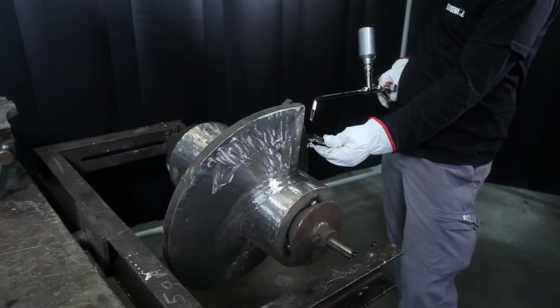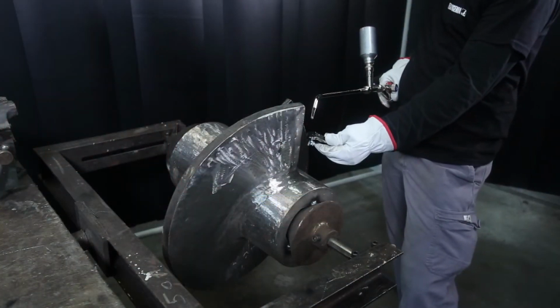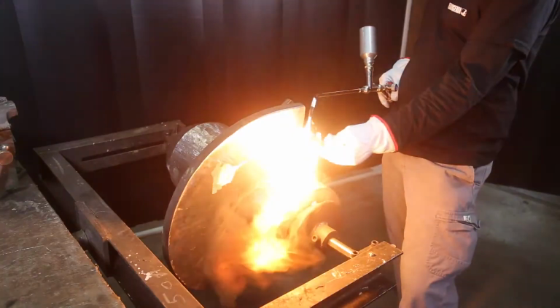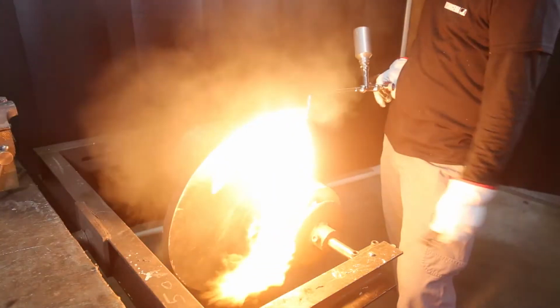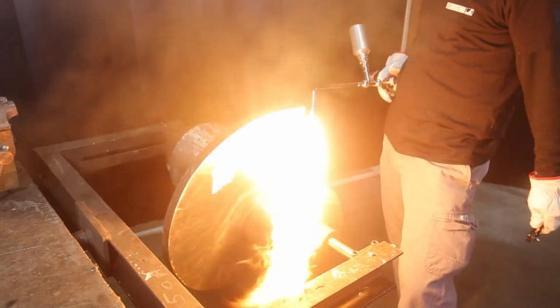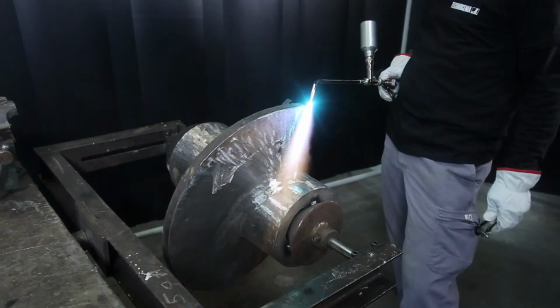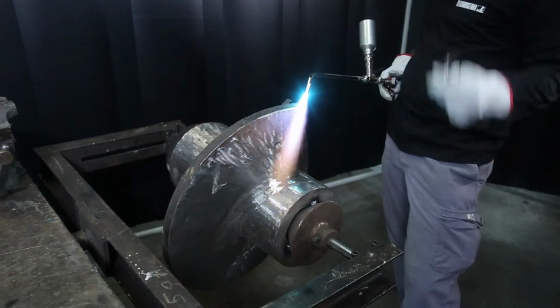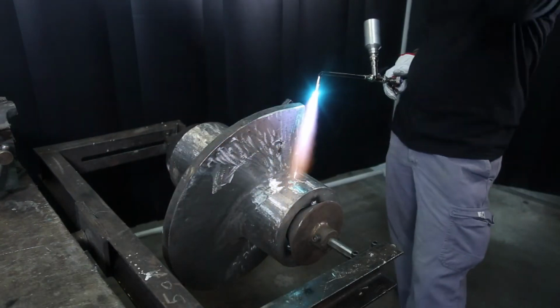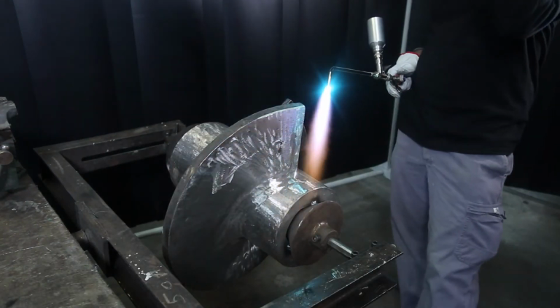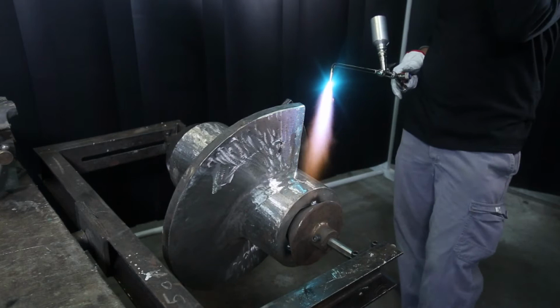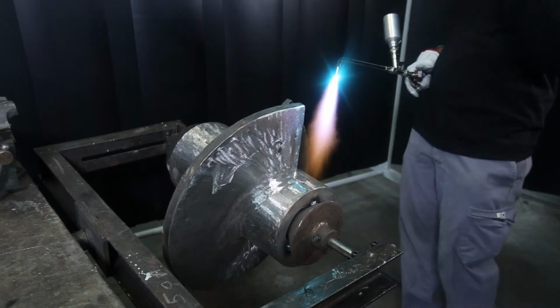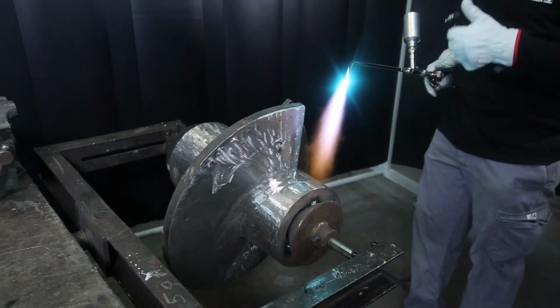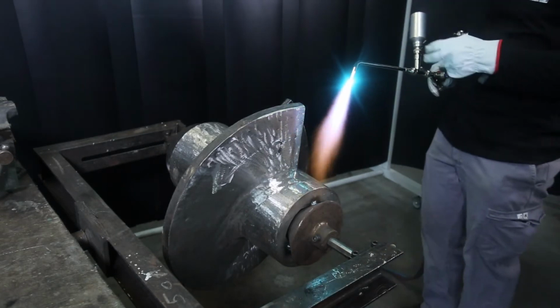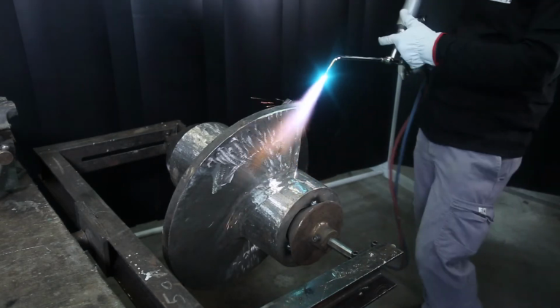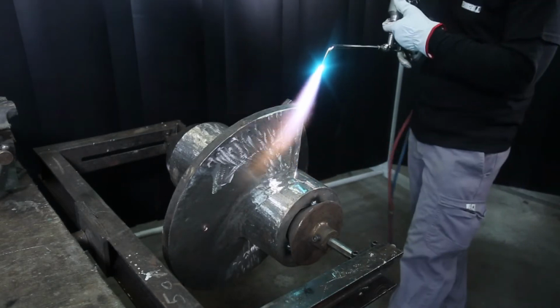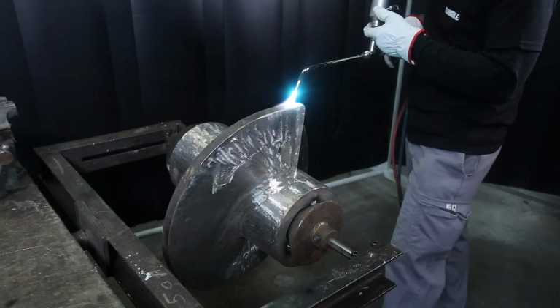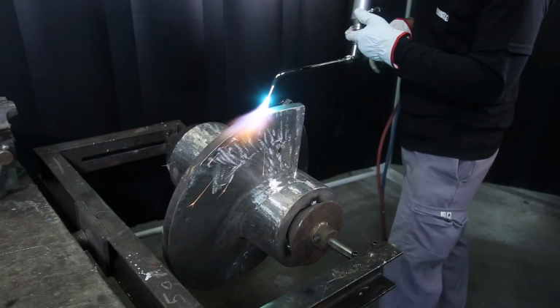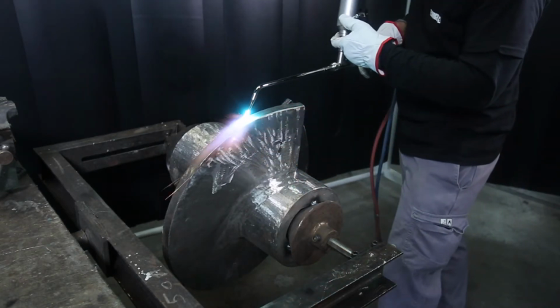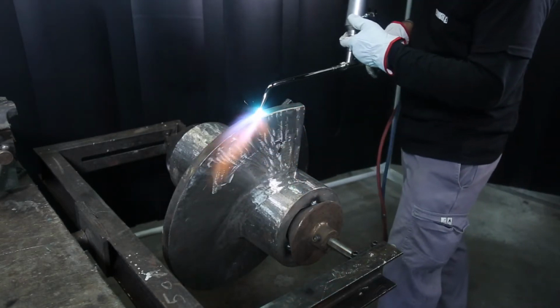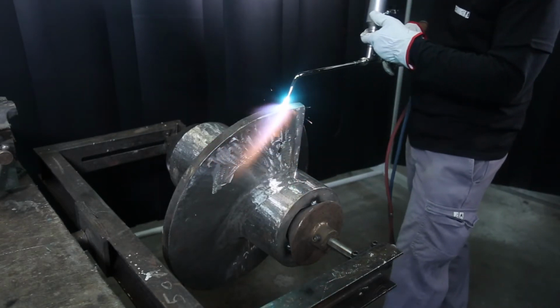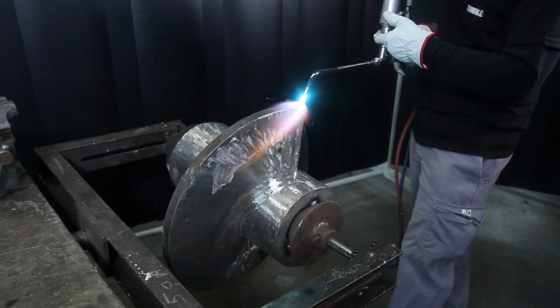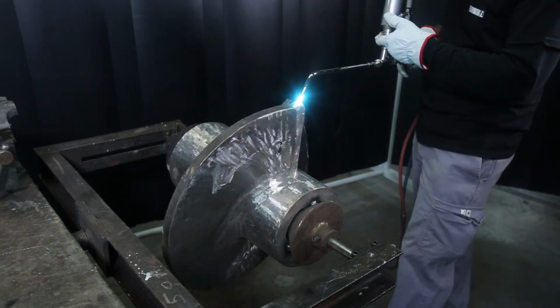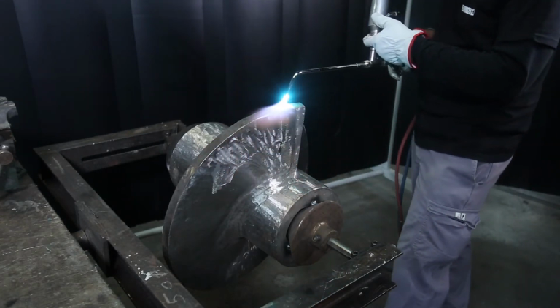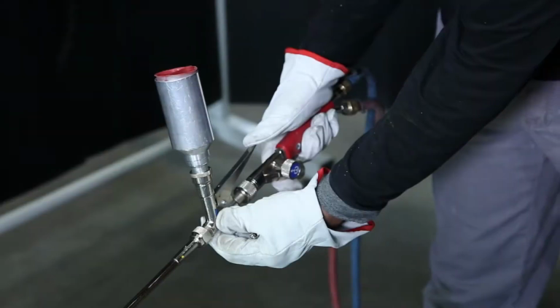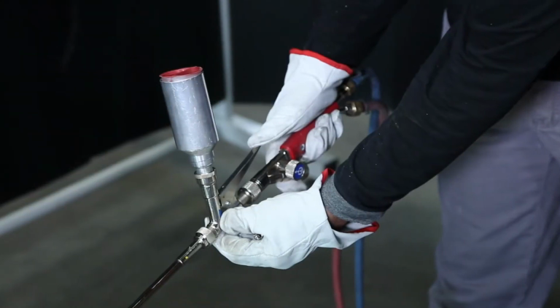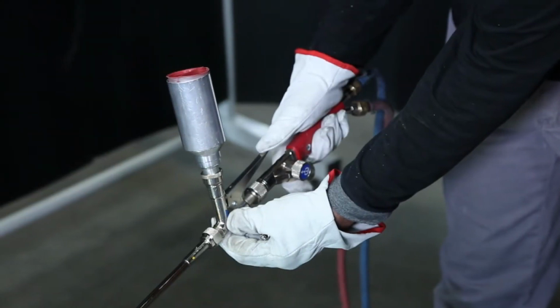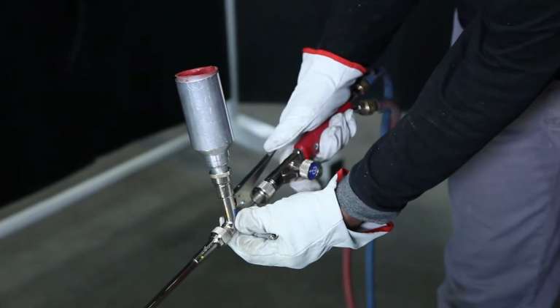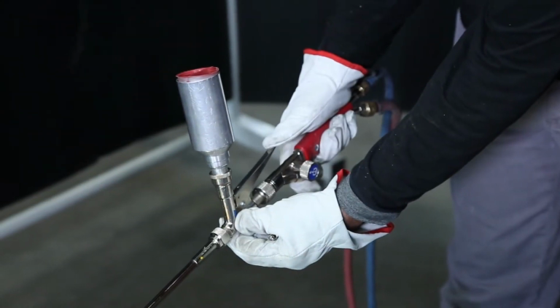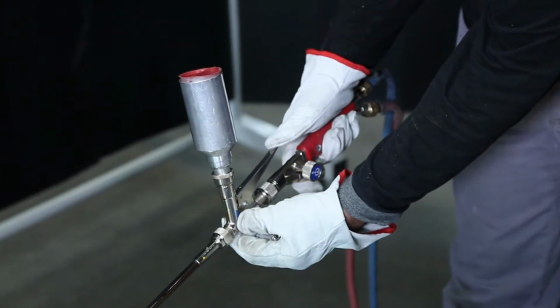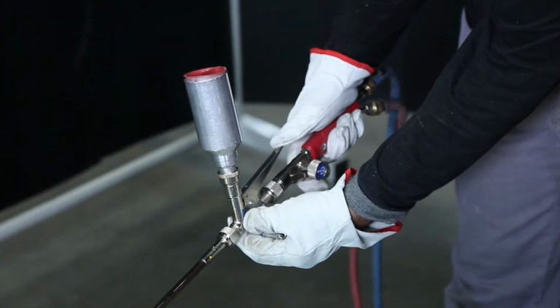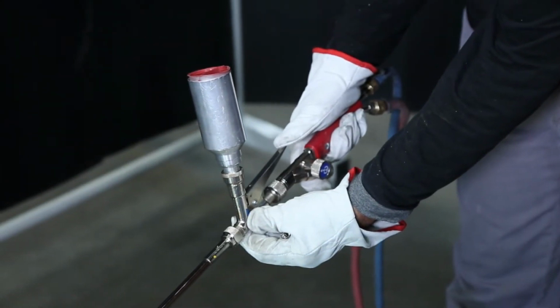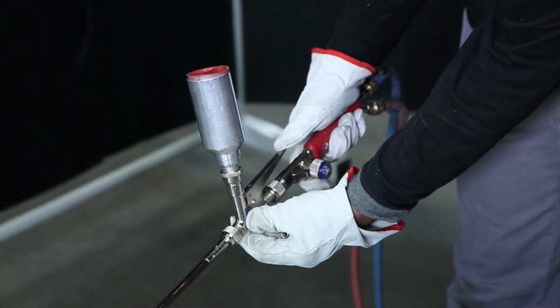Light on the torch. Preheat the part and start spraying a thin layer of MB40 powder.